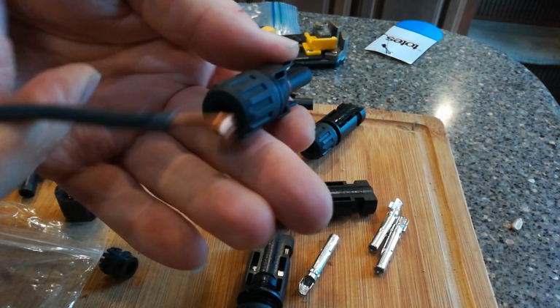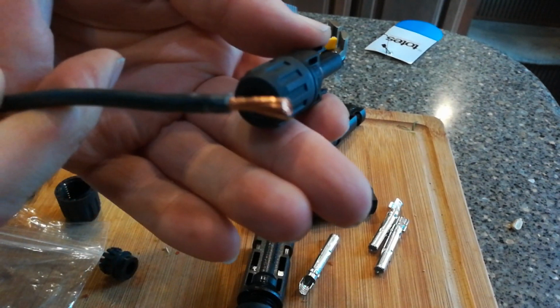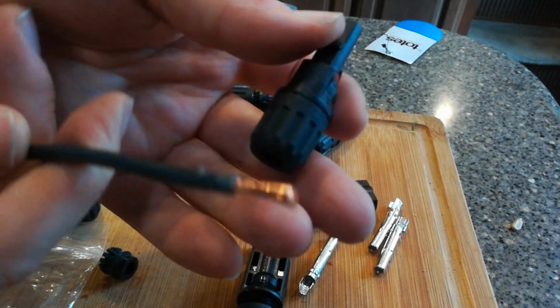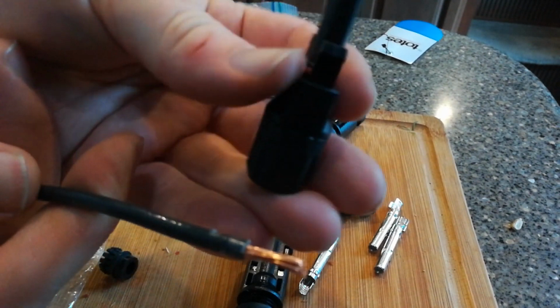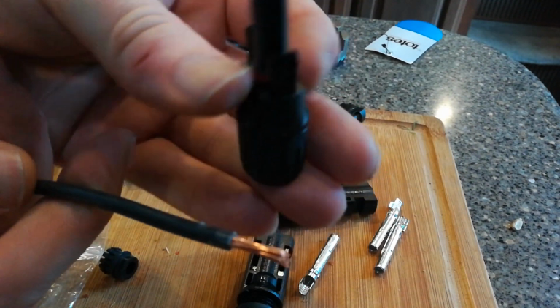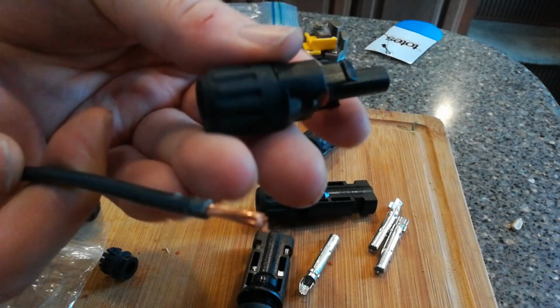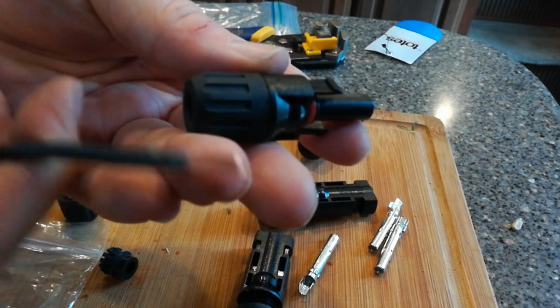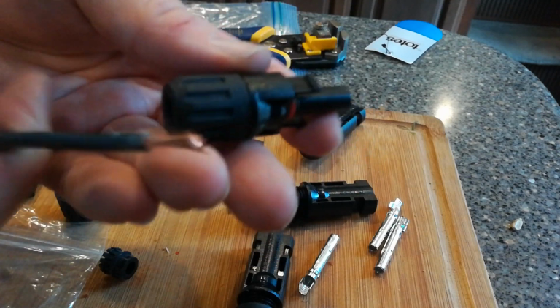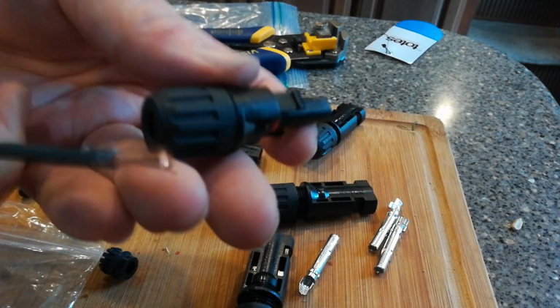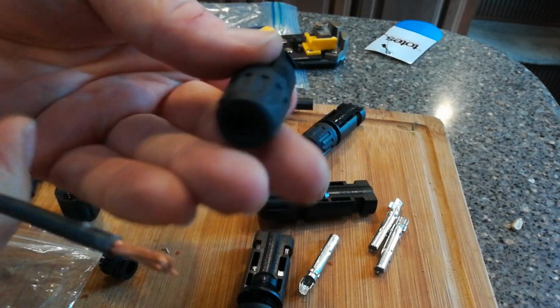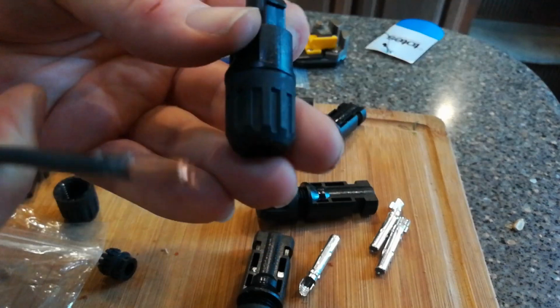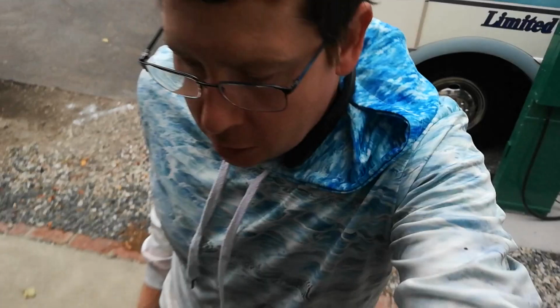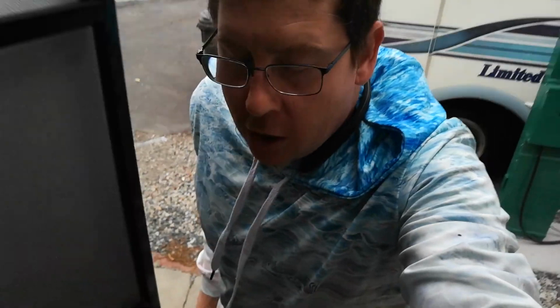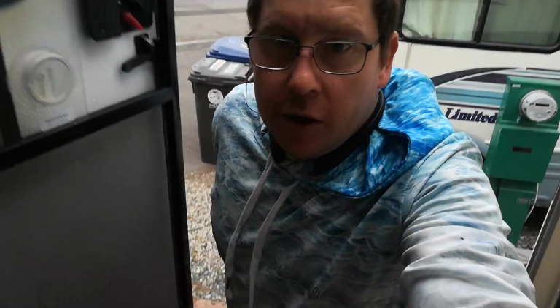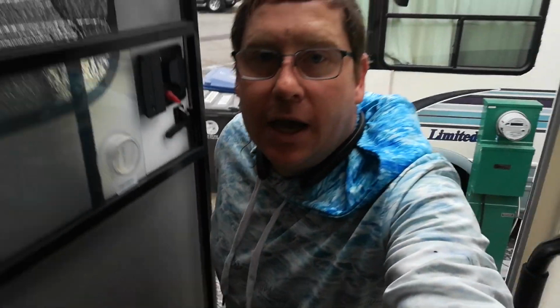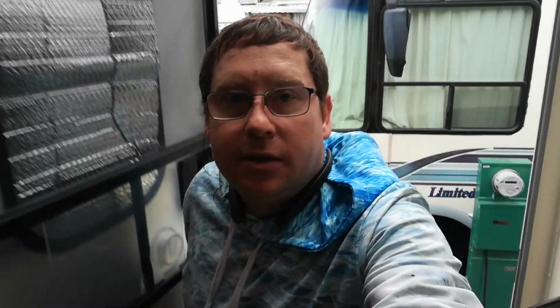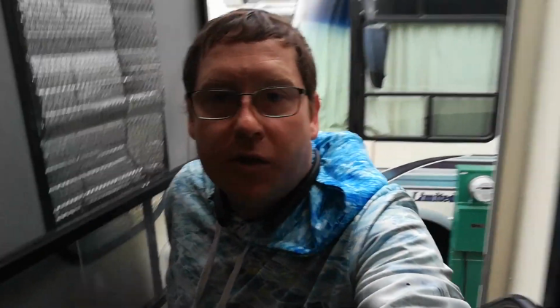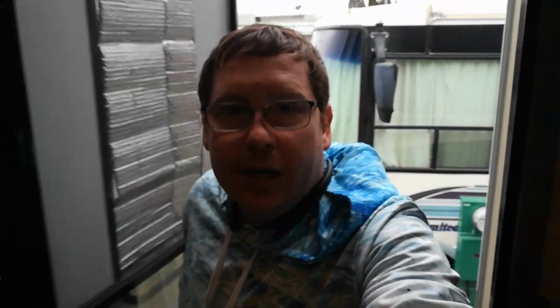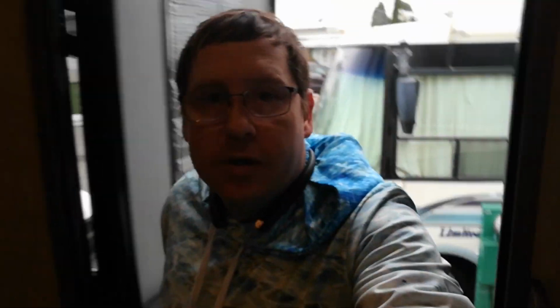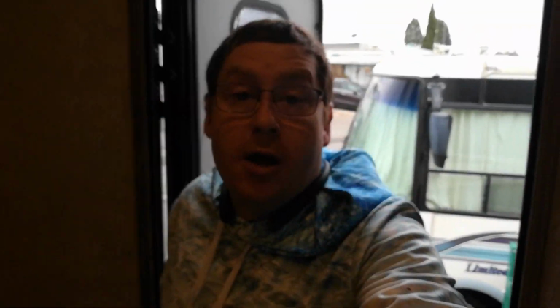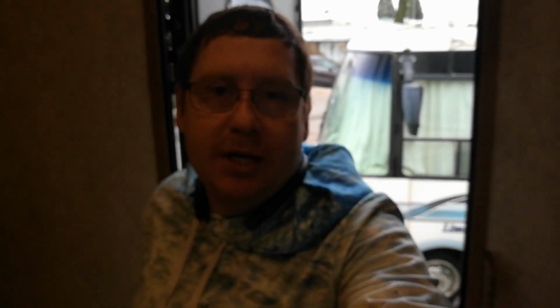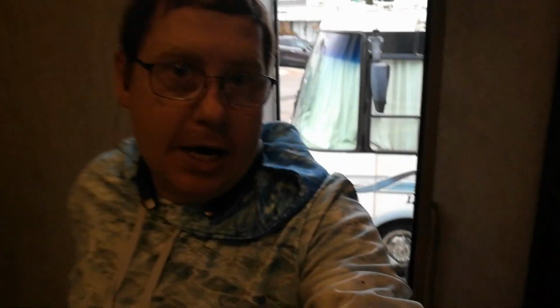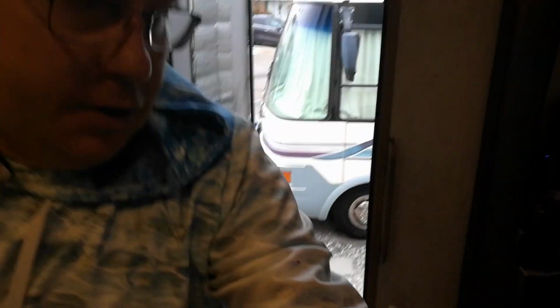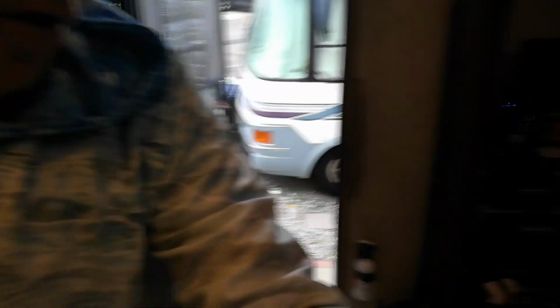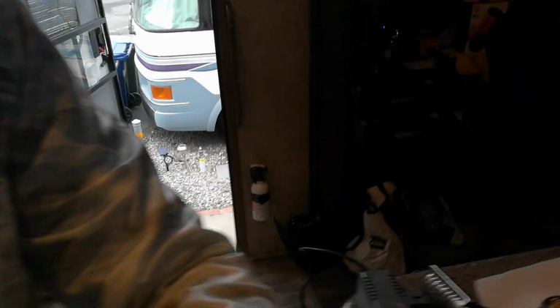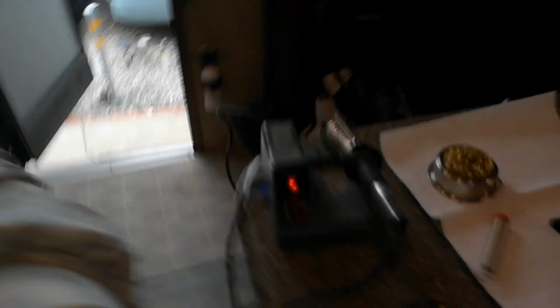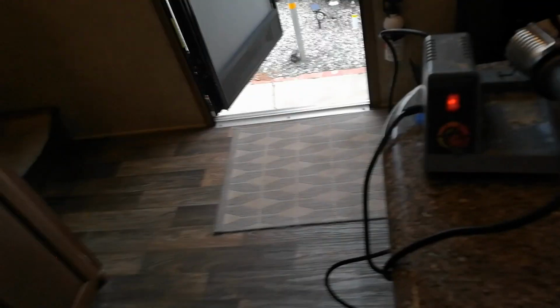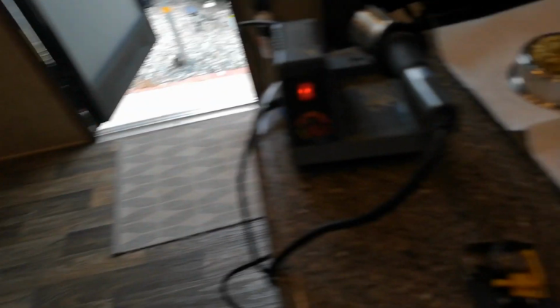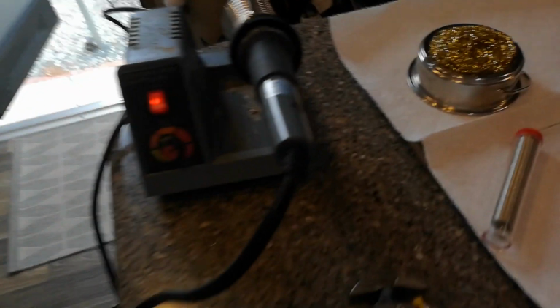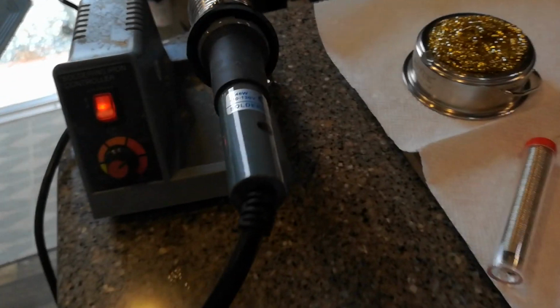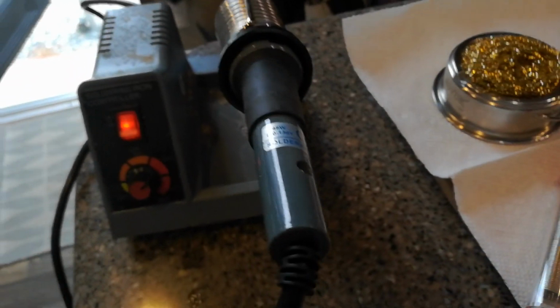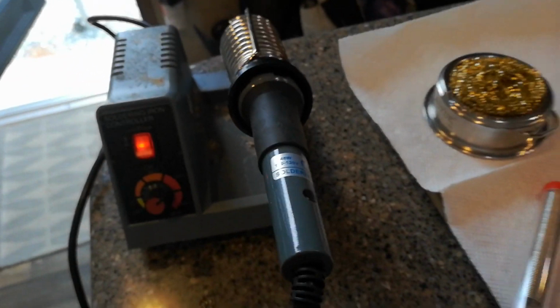Good job, great job. This is quality — quality crimps right there. Okay guys, this crimping is really cramping my style, so I'm going to reinforce it with solder. It's going to be great.